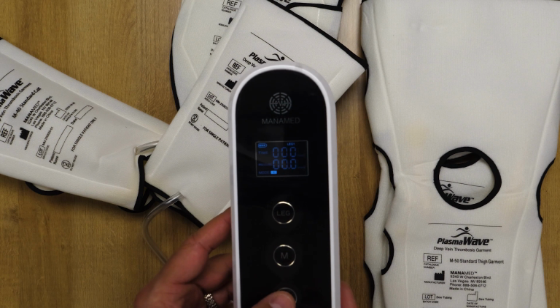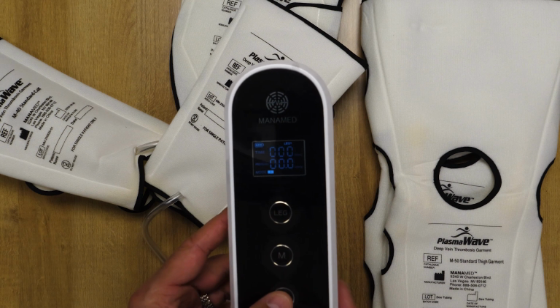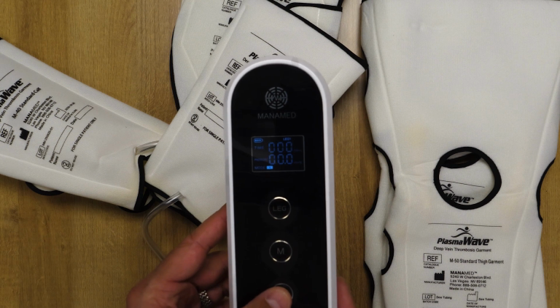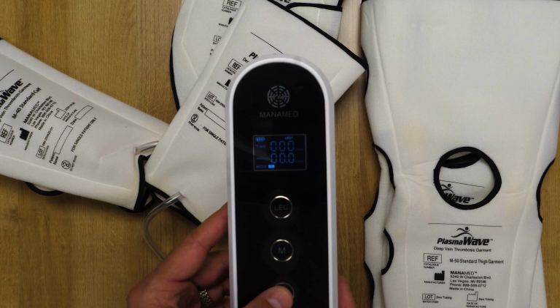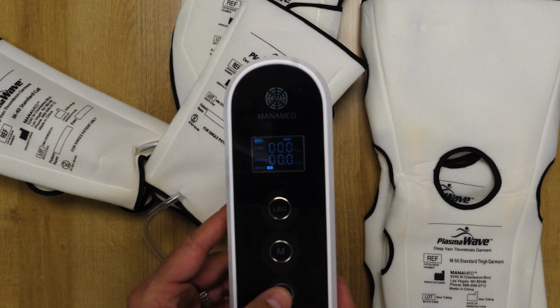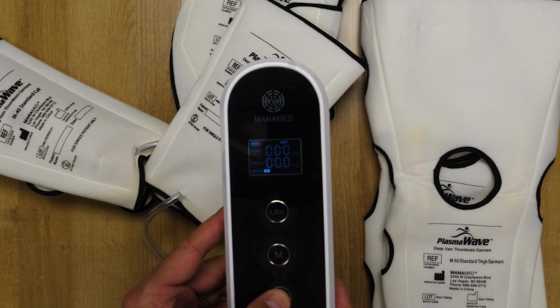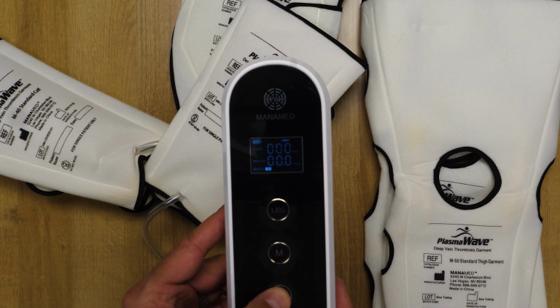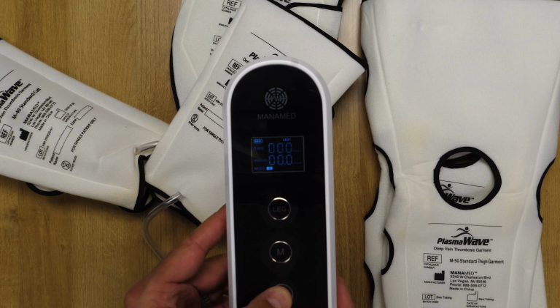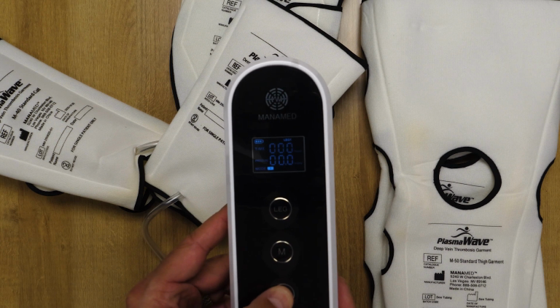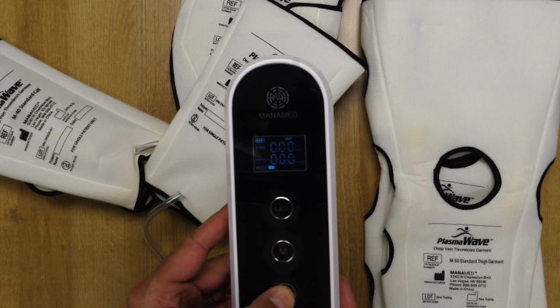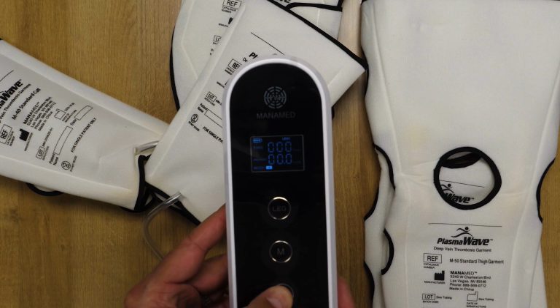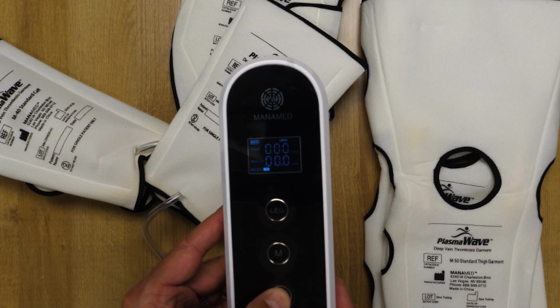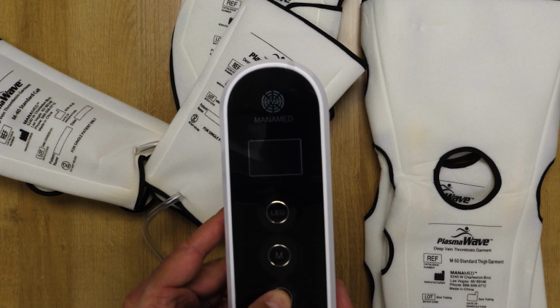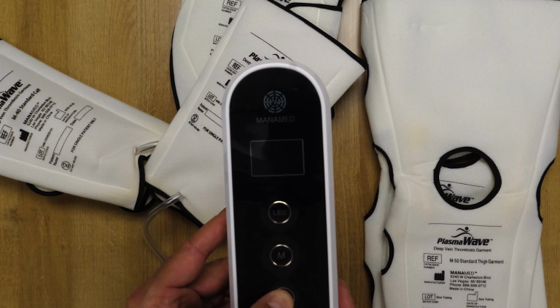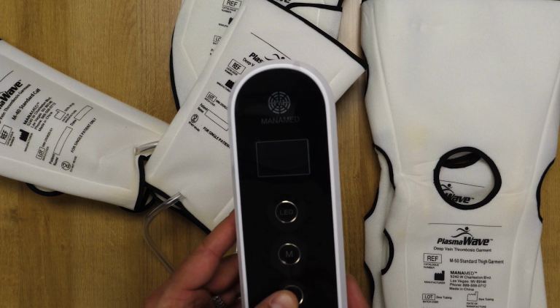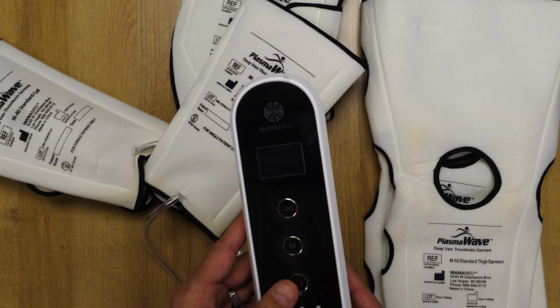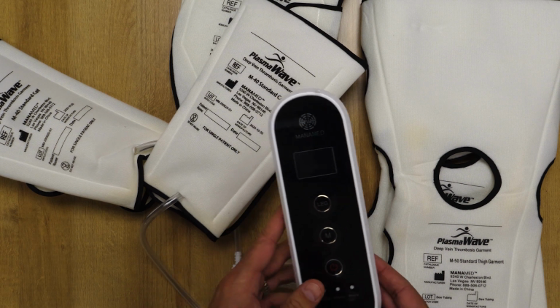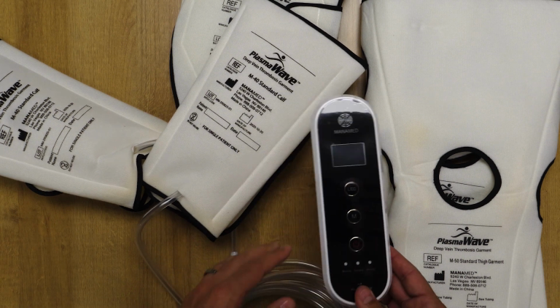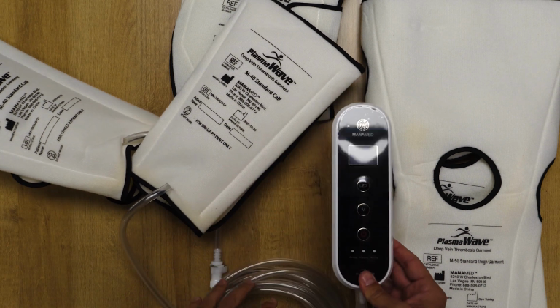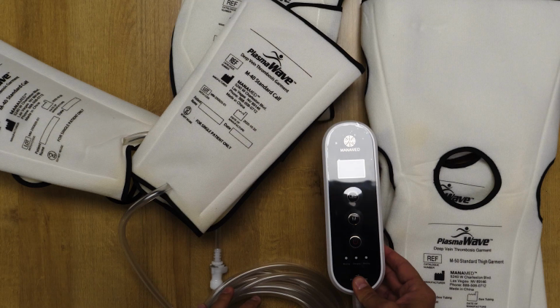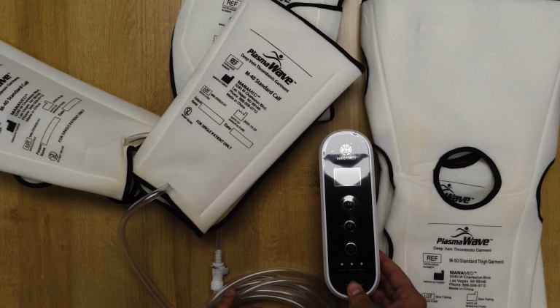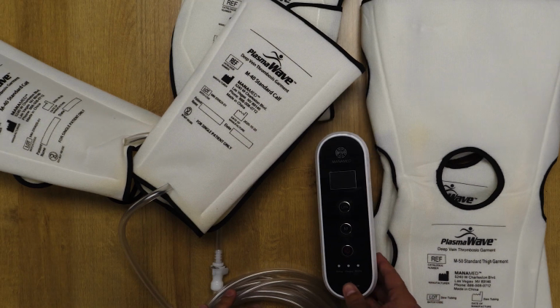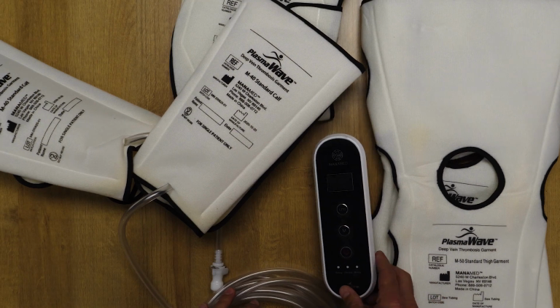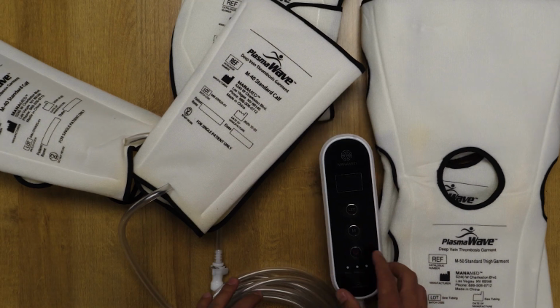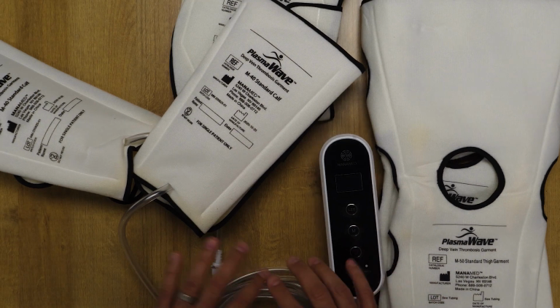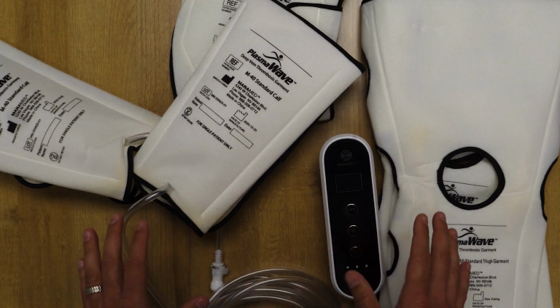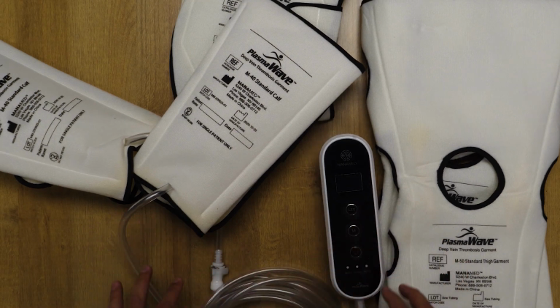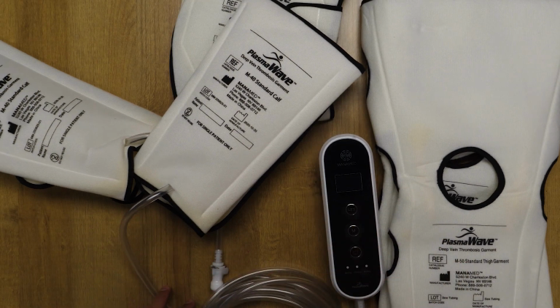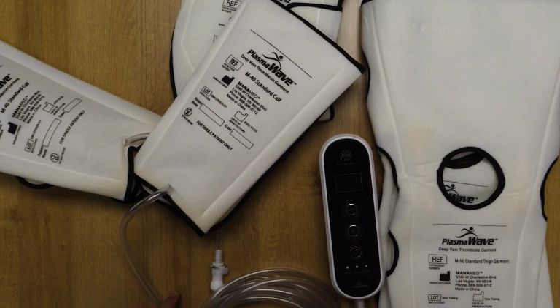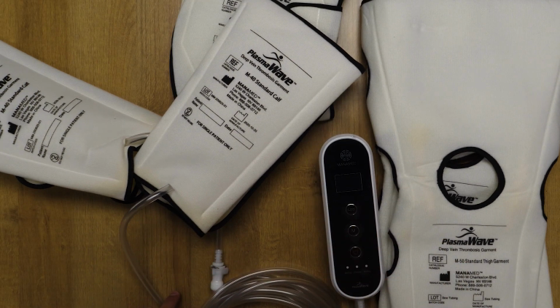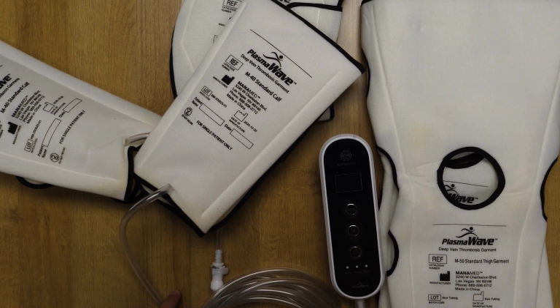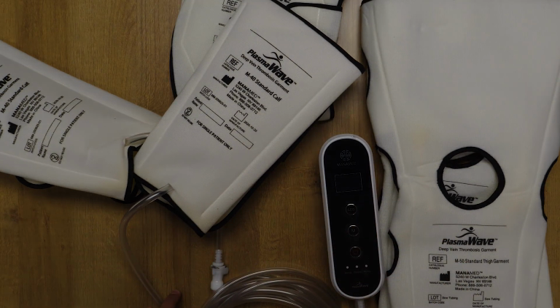We'll go ahead and power it off. And that is the Monomed hospital-grade SCD system. Thank you.